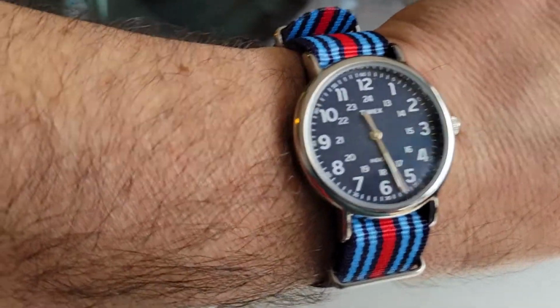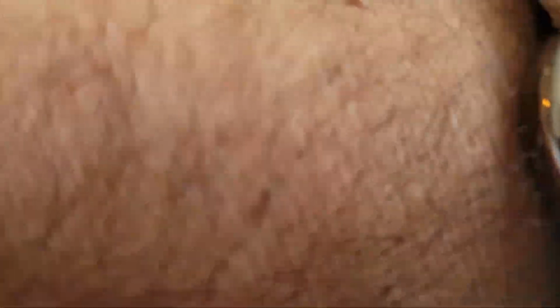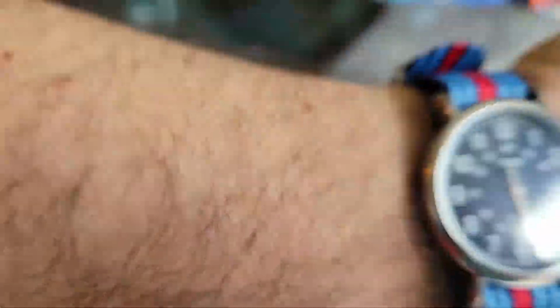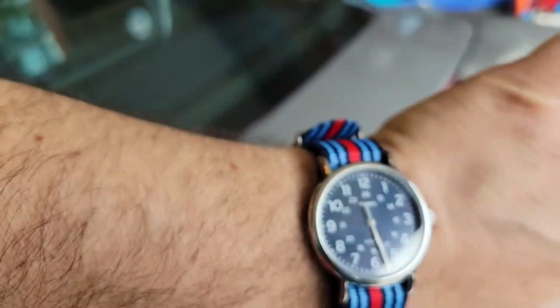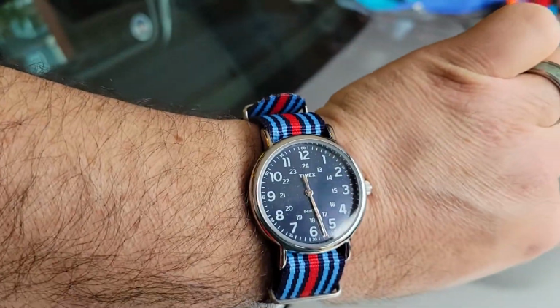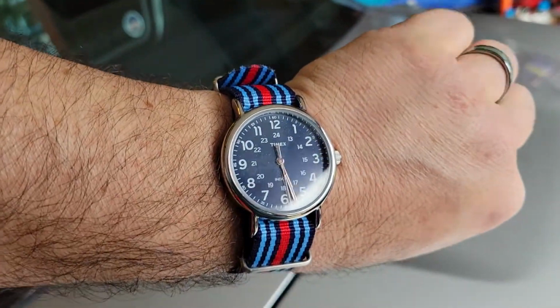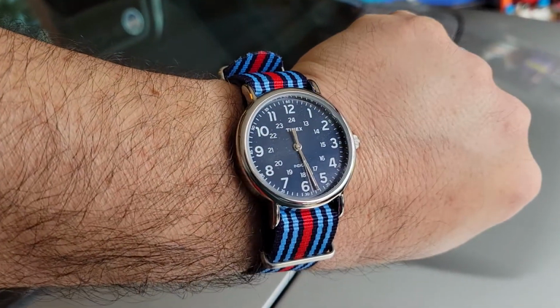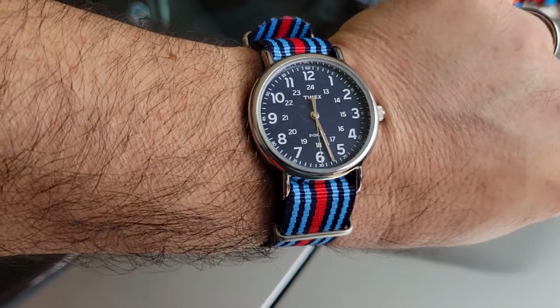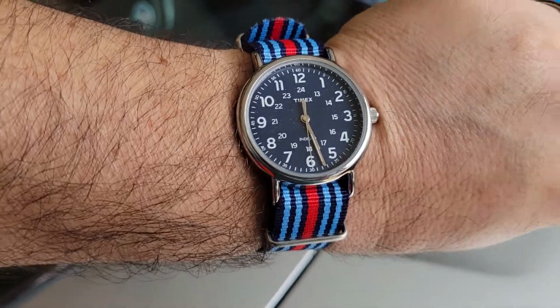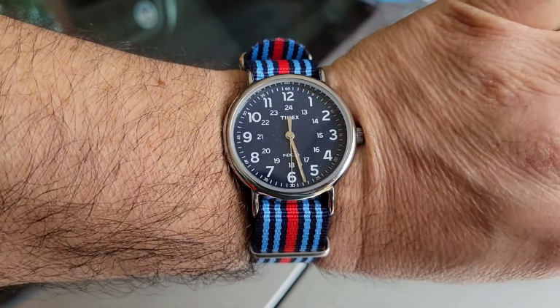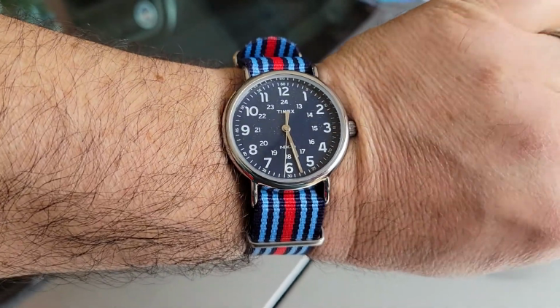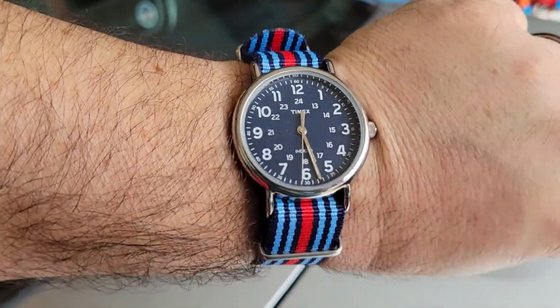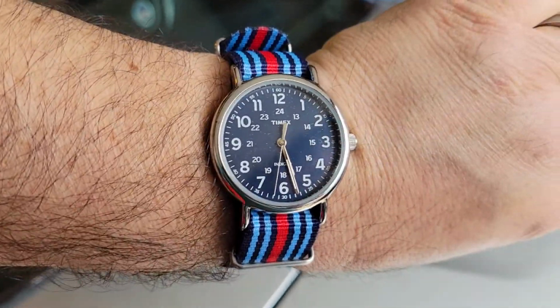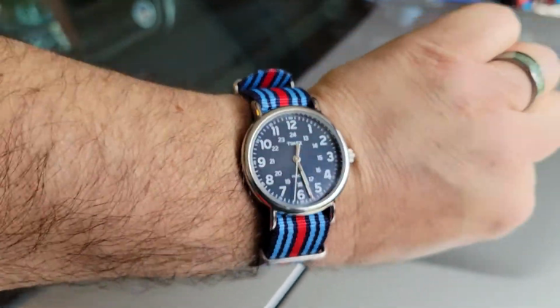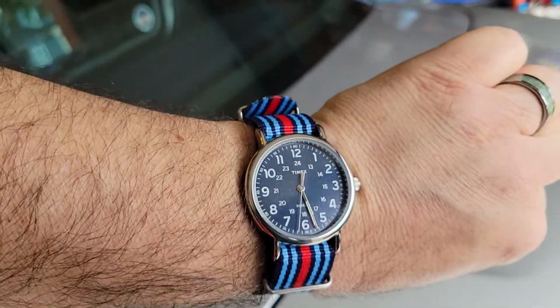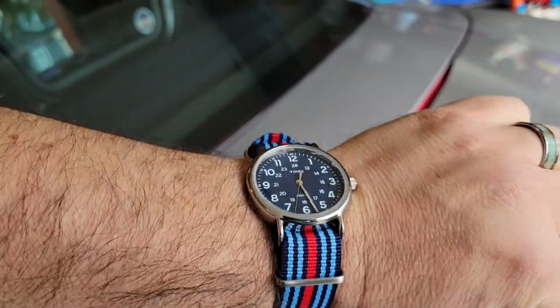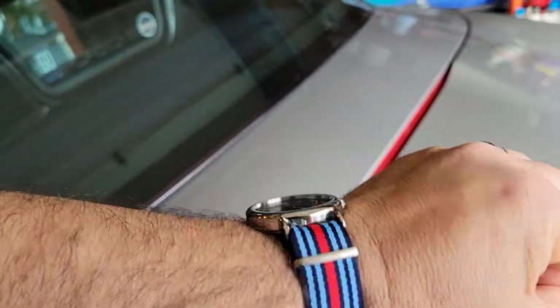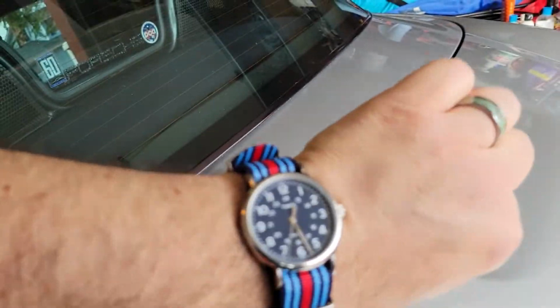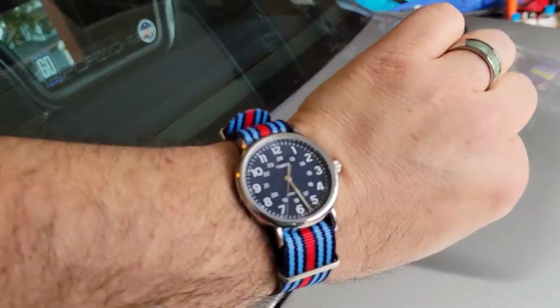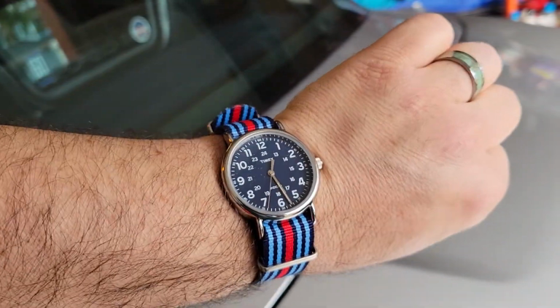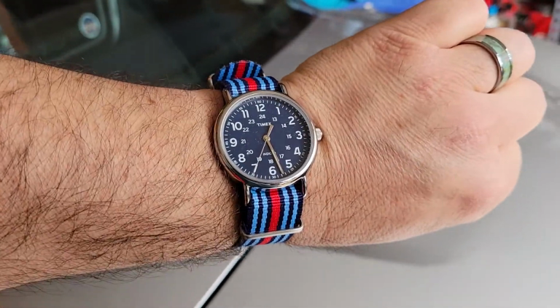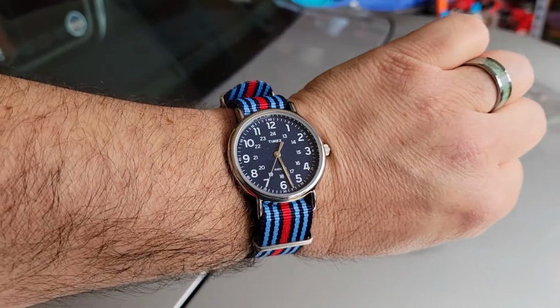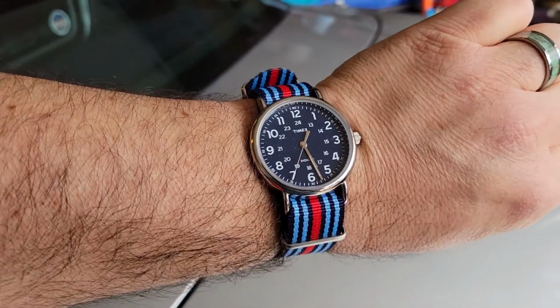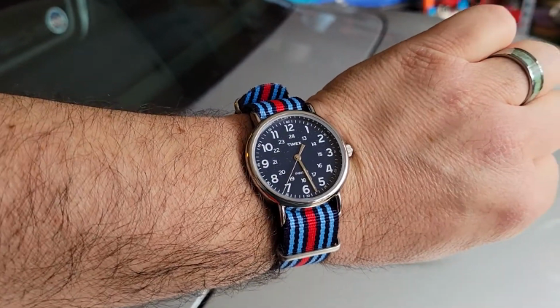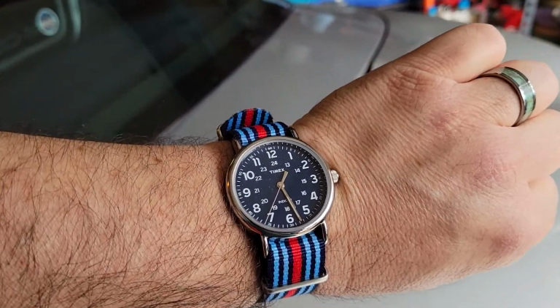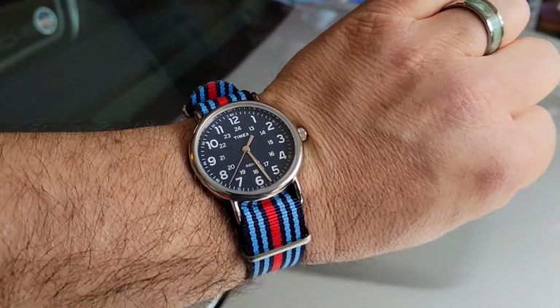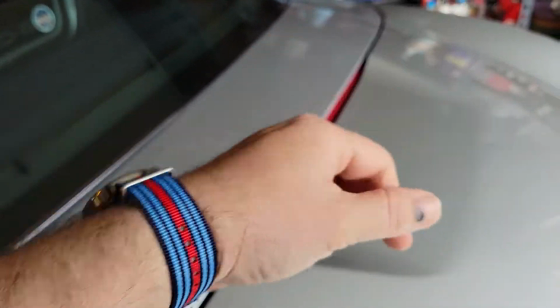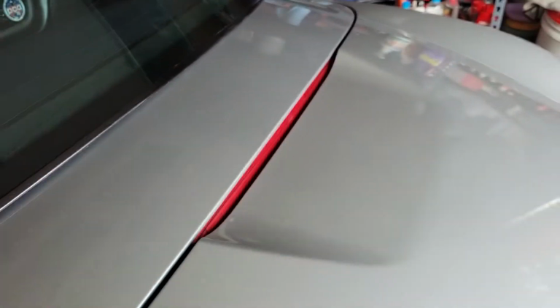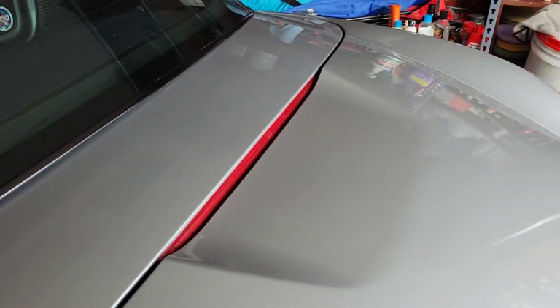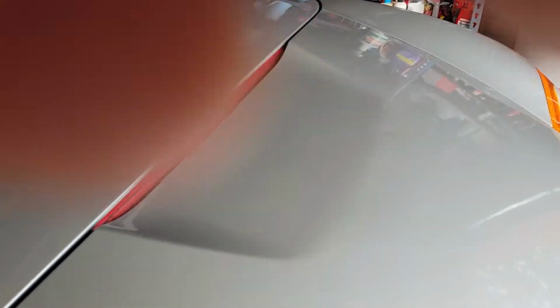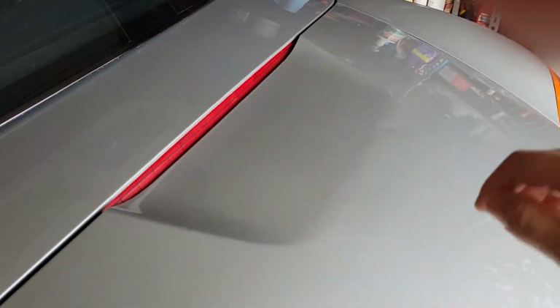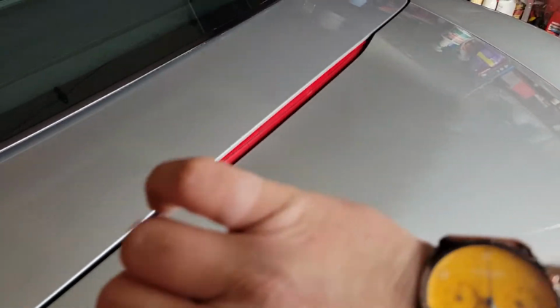It does light up — if you press the little crown on the right it lights up. You can't see it in the daytime, but at night it looks pretty cool. So that's a real functional watch. There are also watches for style.